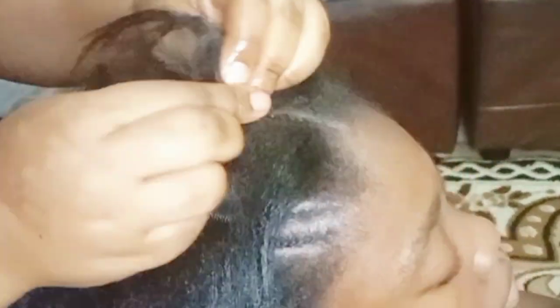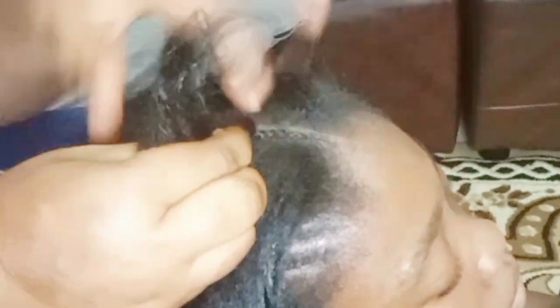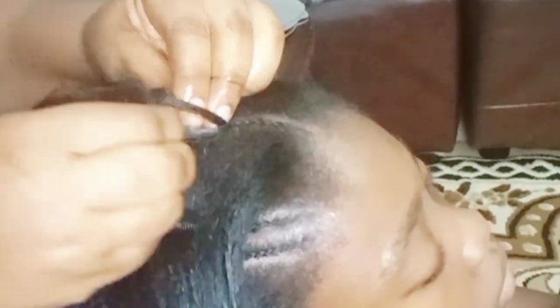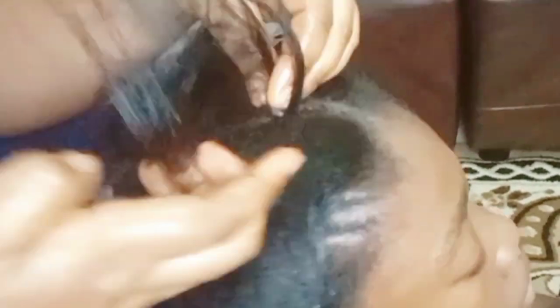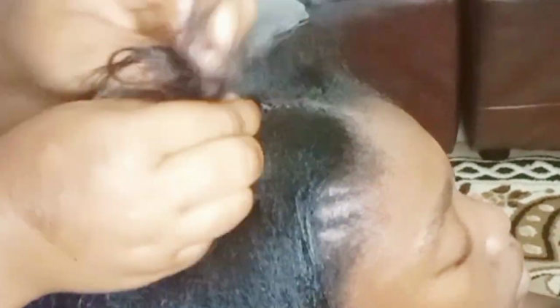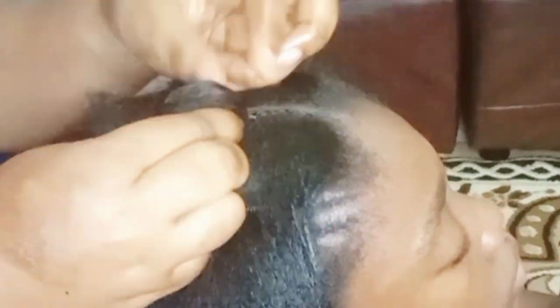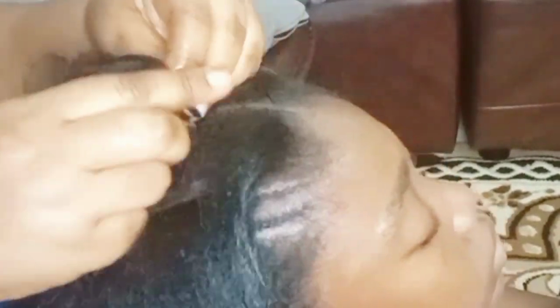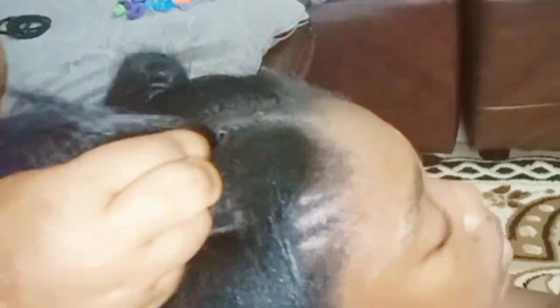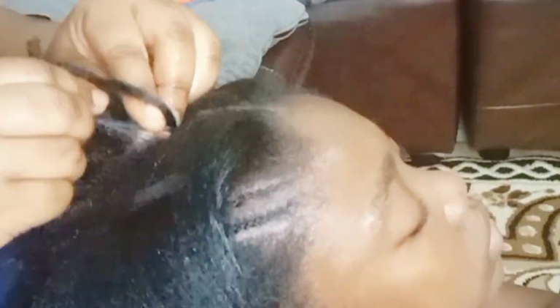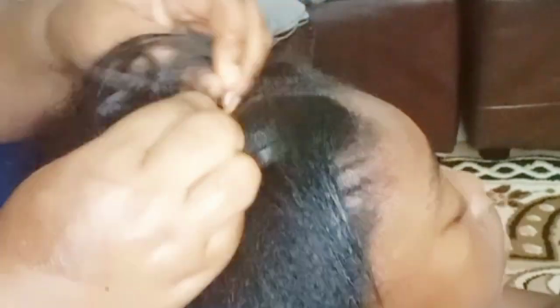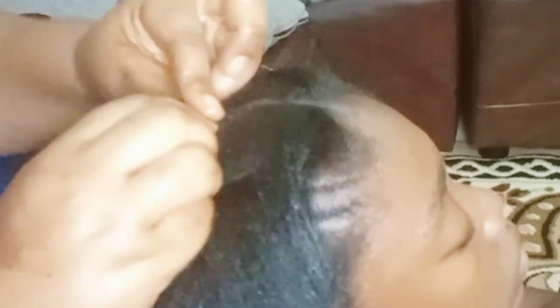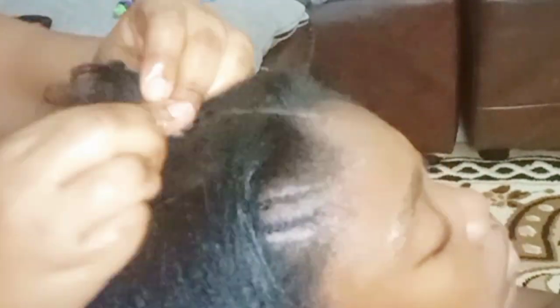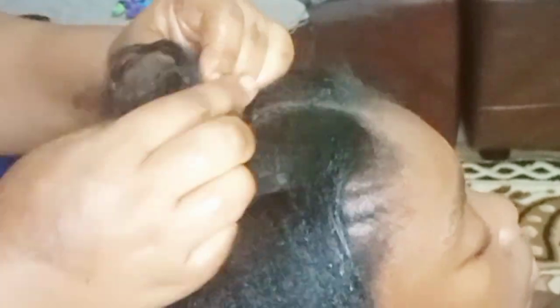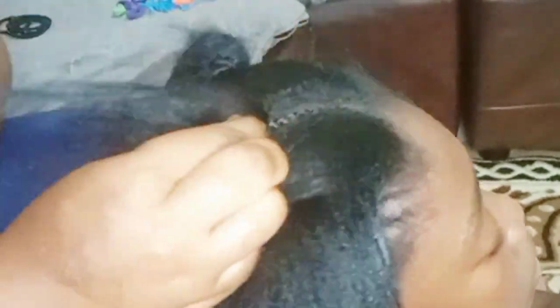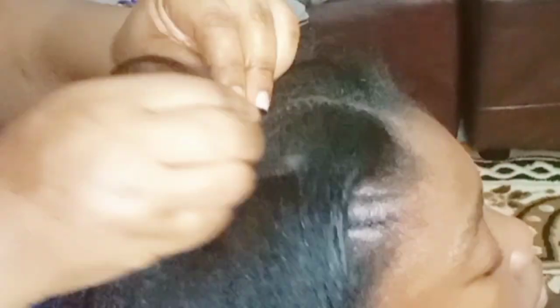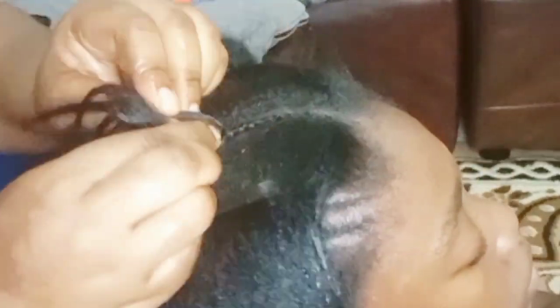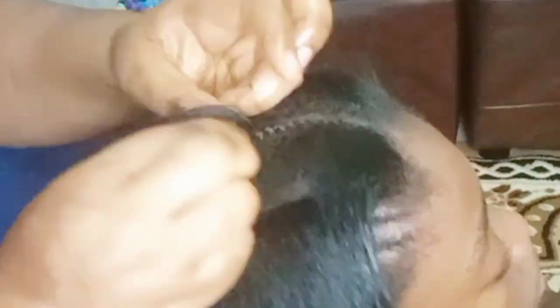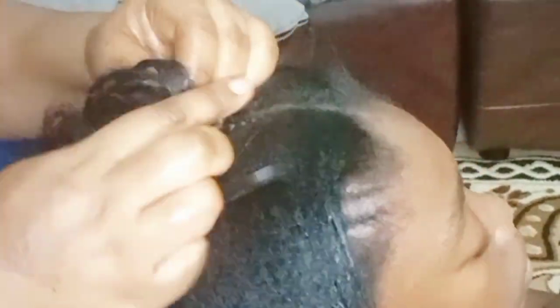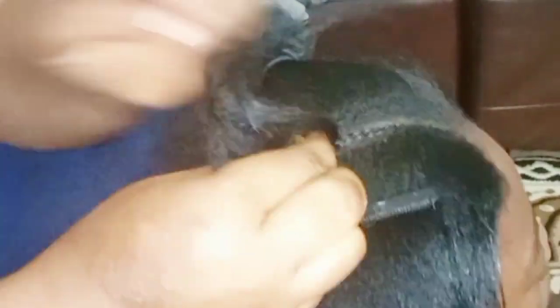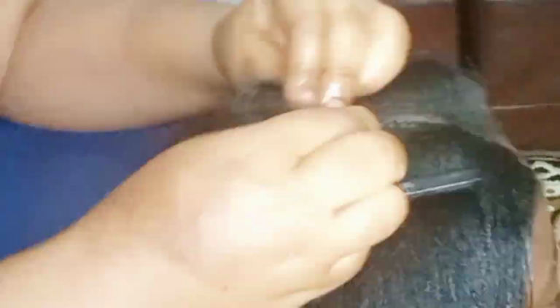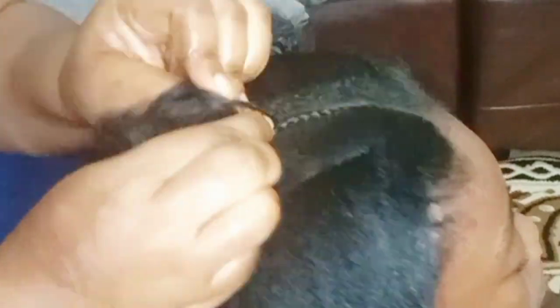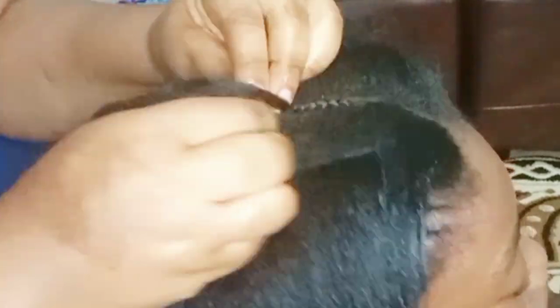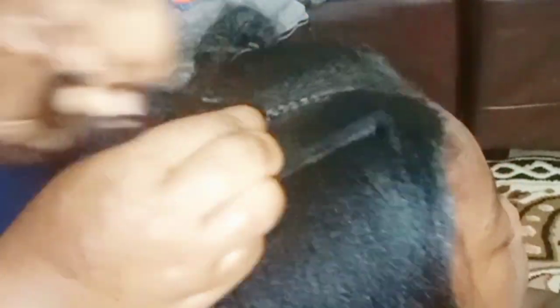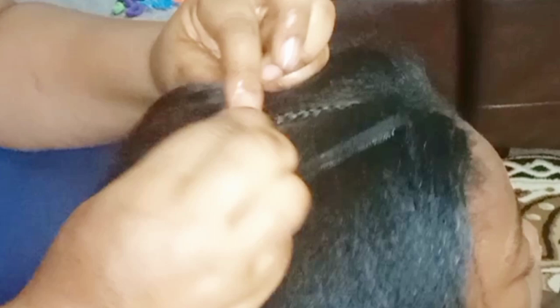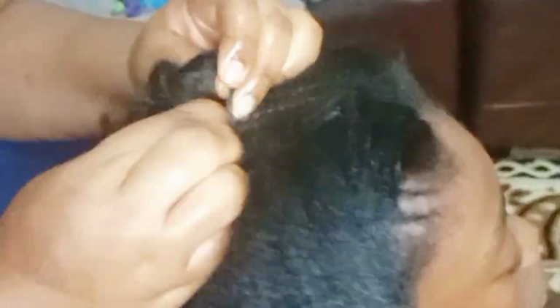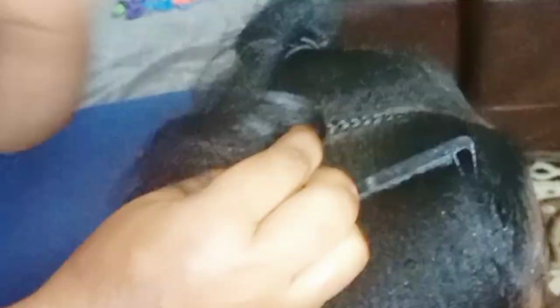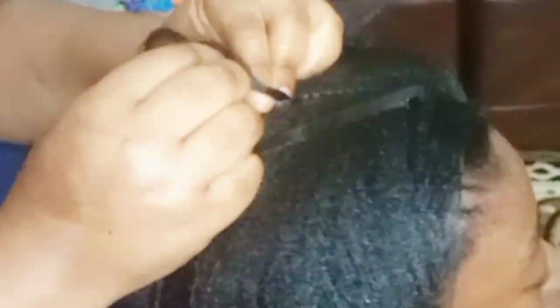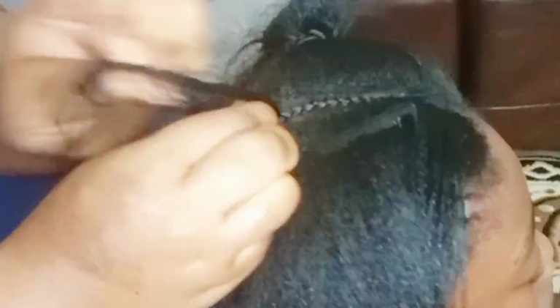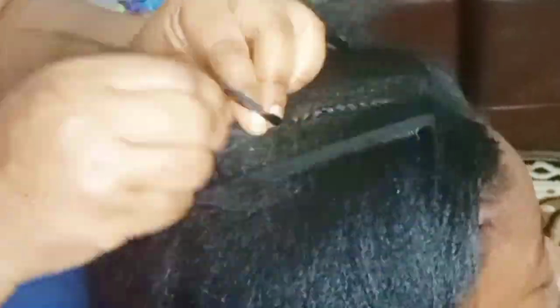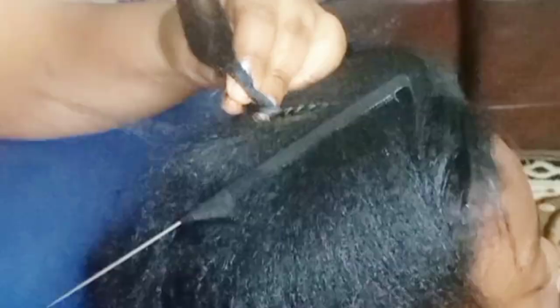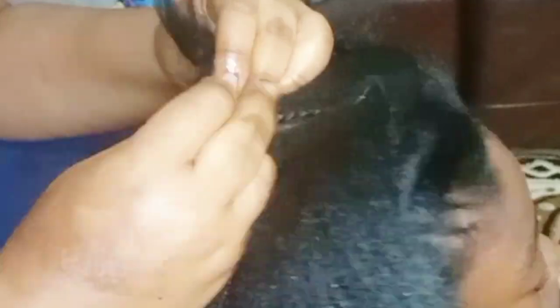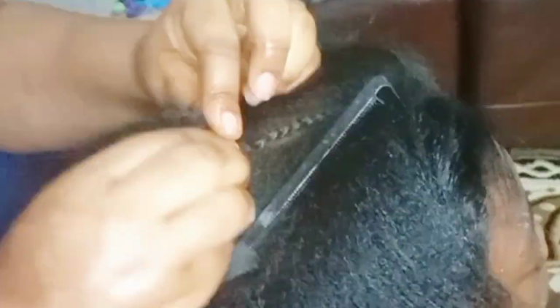You can see the cornrows are going fast because I wasn't focusing on demonstrating them — I already made a full tutorial on how to do cornrows, so like I said I will link it.